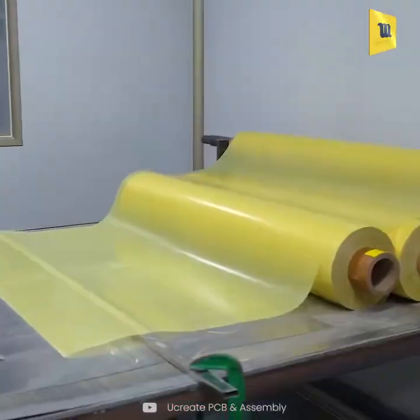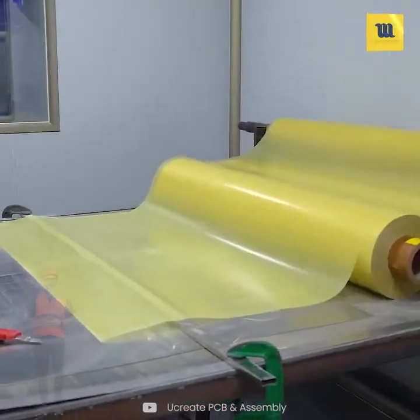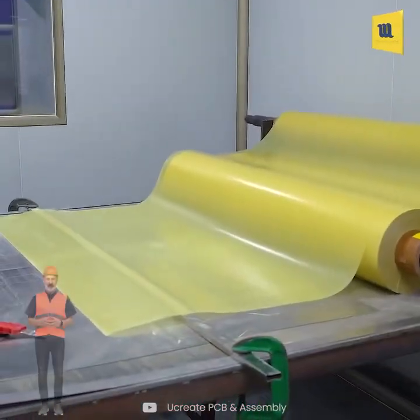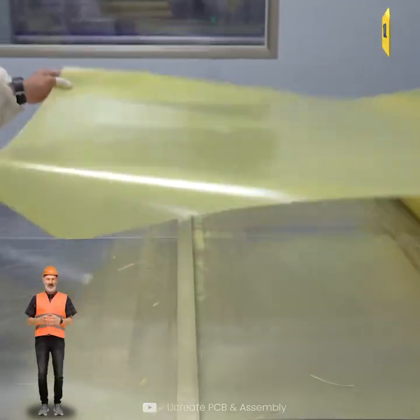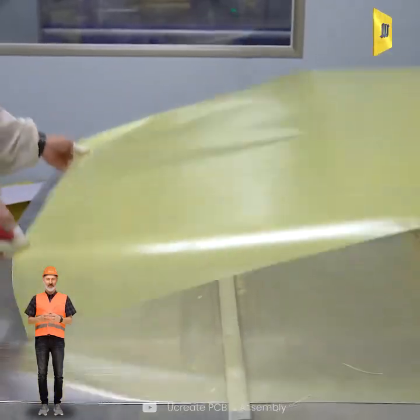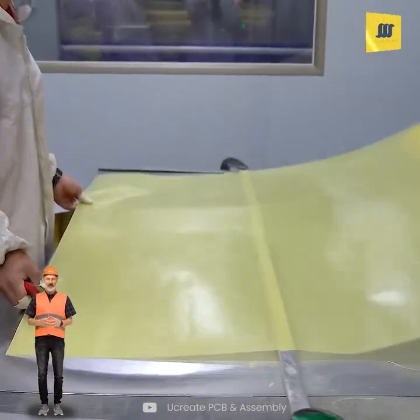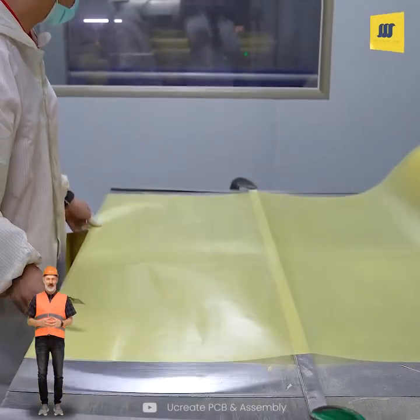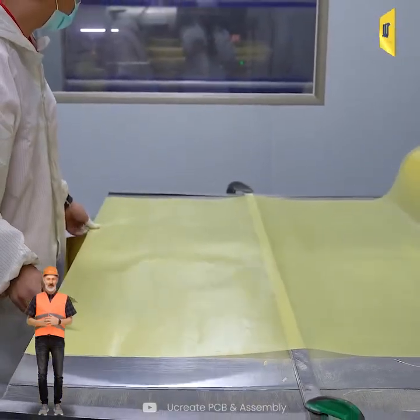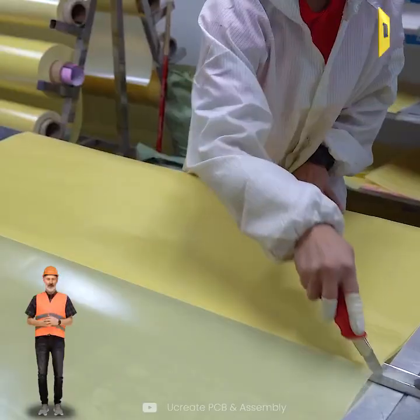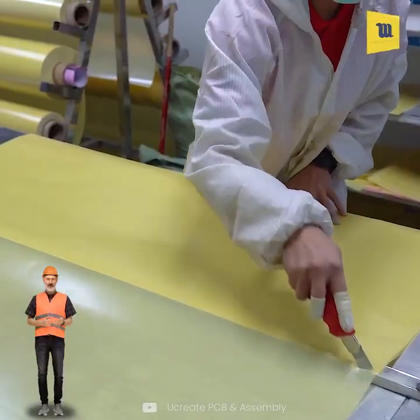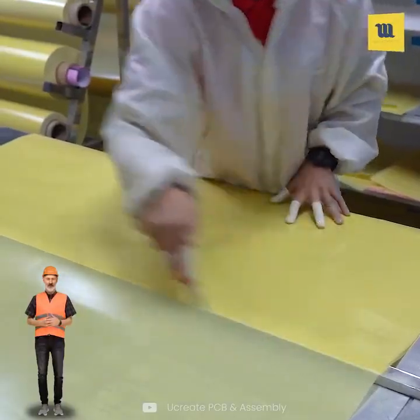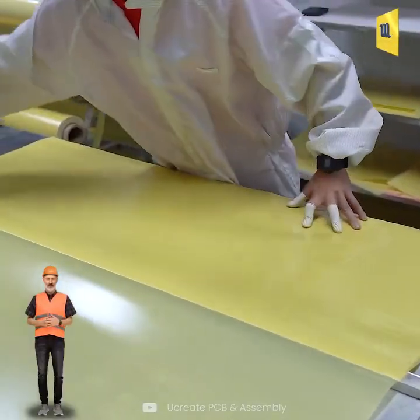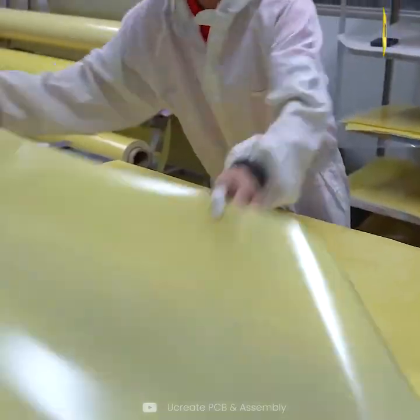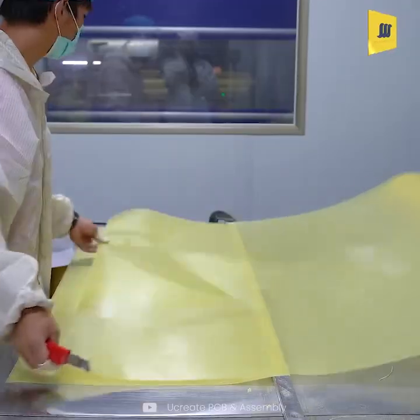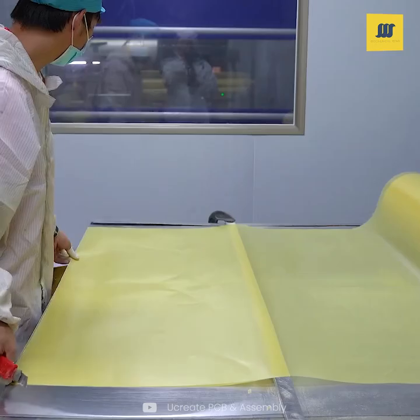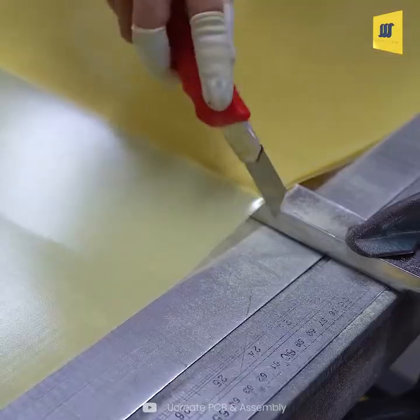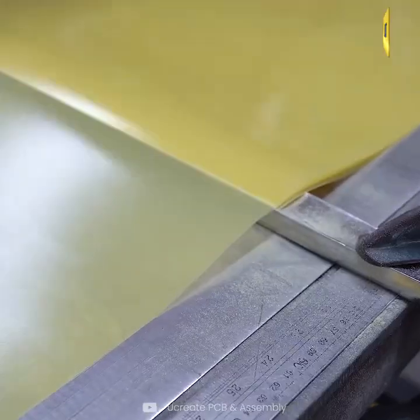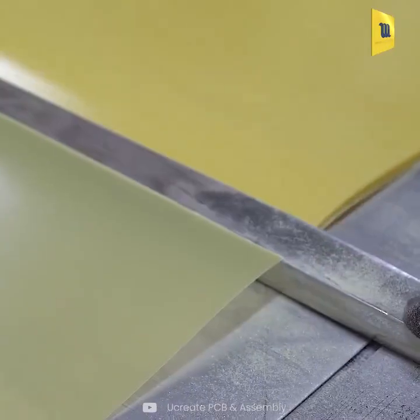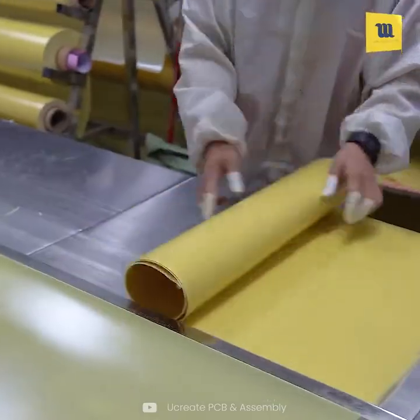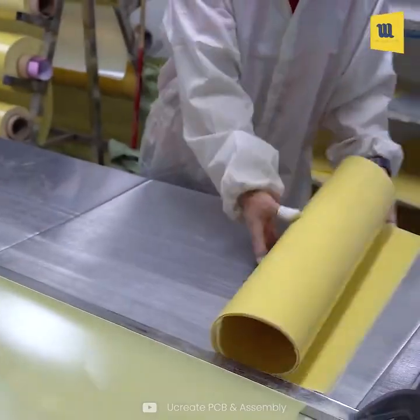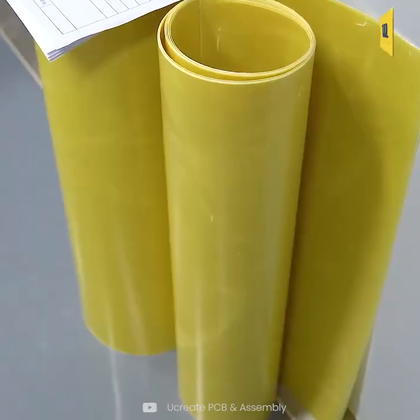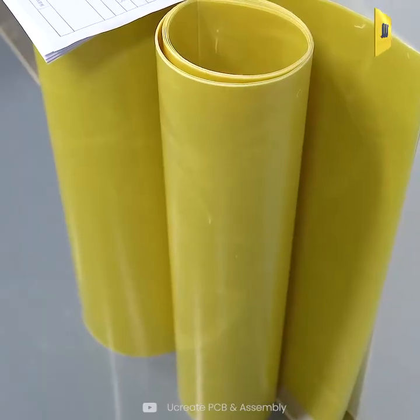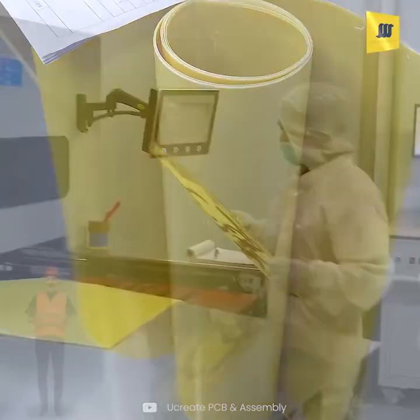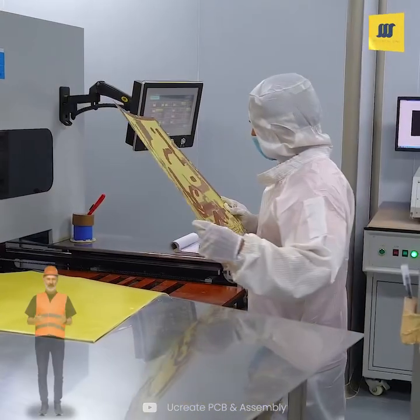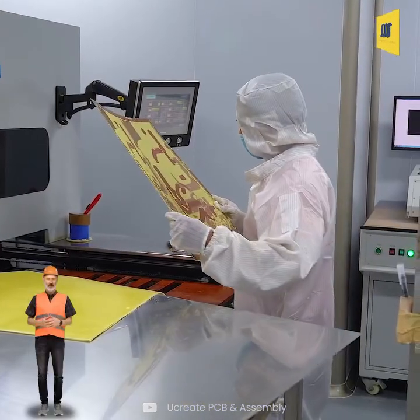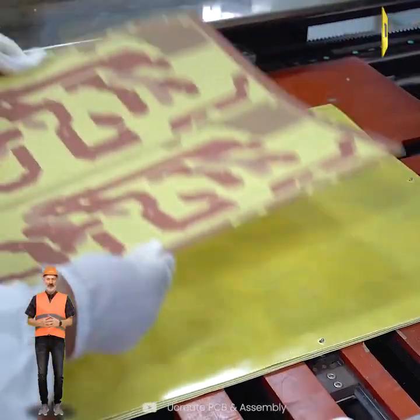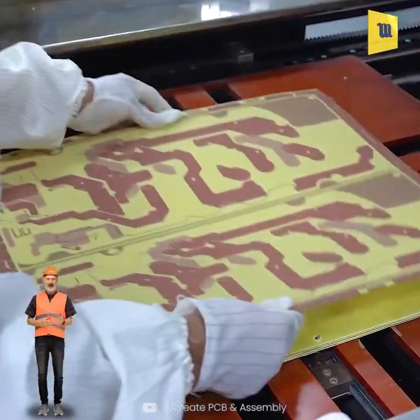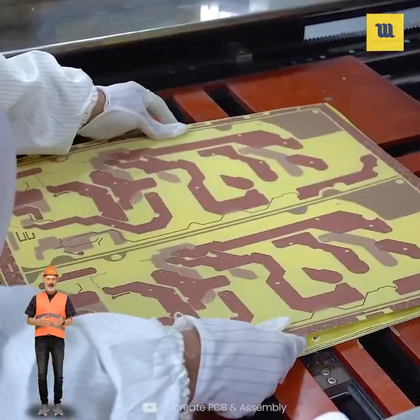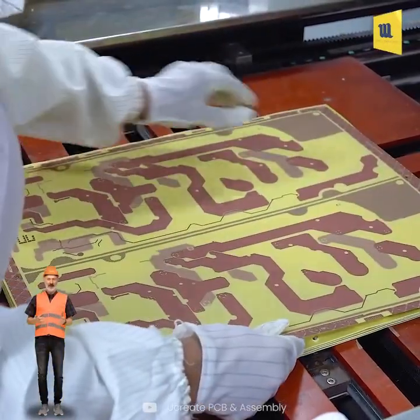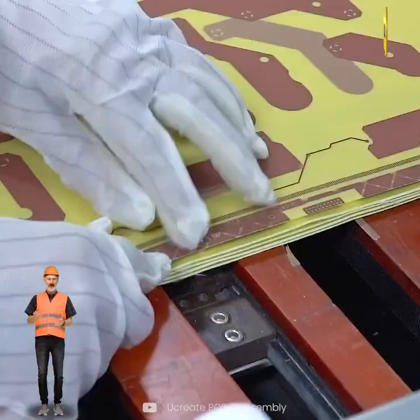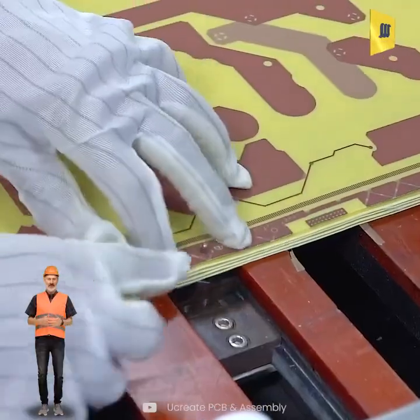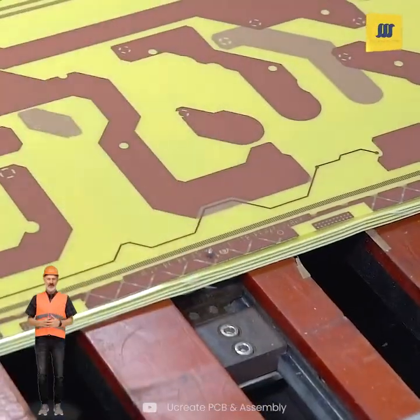Next, a yellow fibrous material provides insulation and structural integrity. Then, the inner layers are stacked and bonded with prepreg under high temperature and pressure.